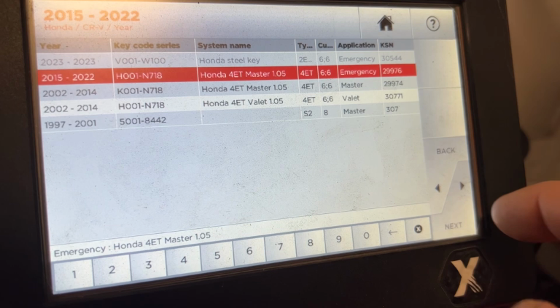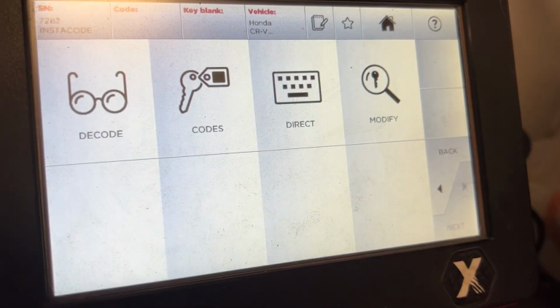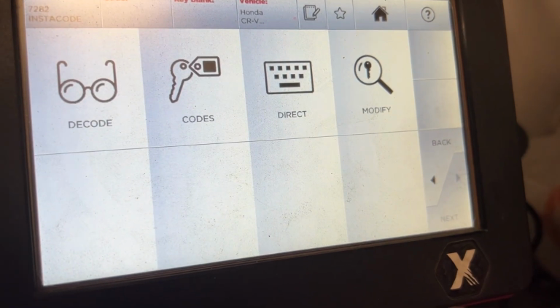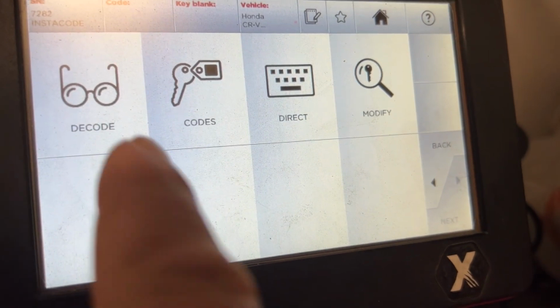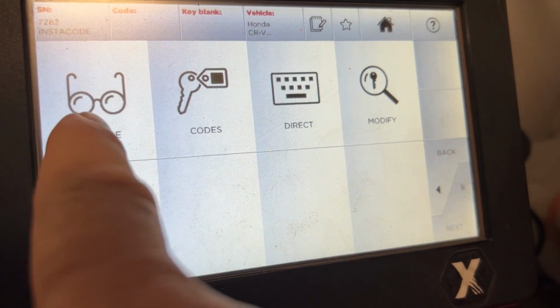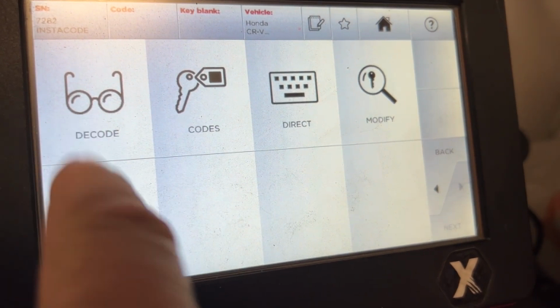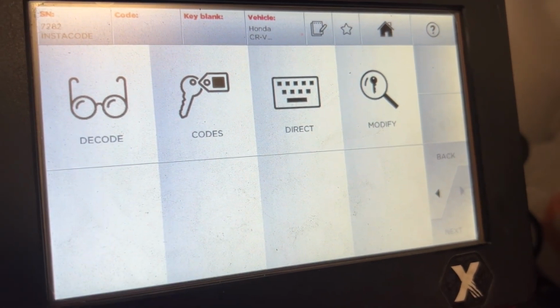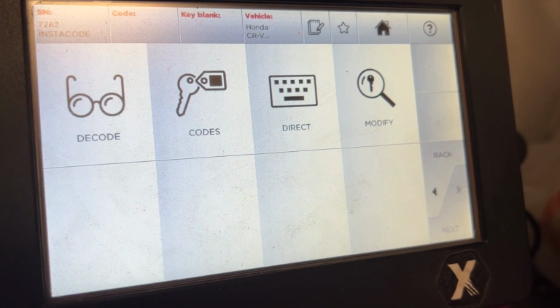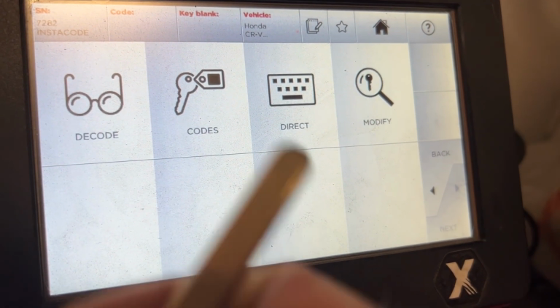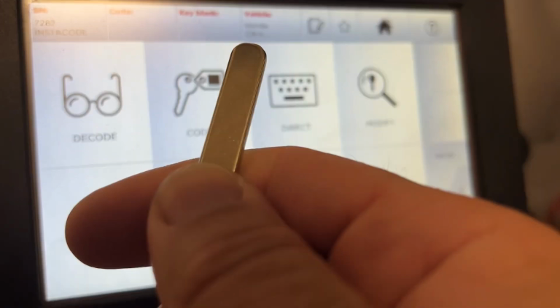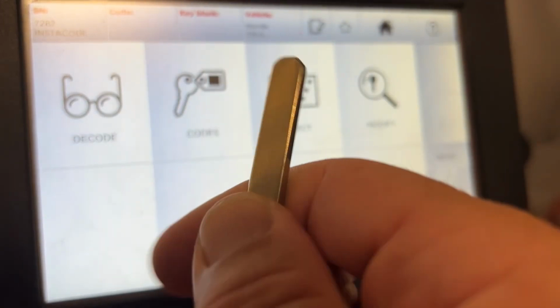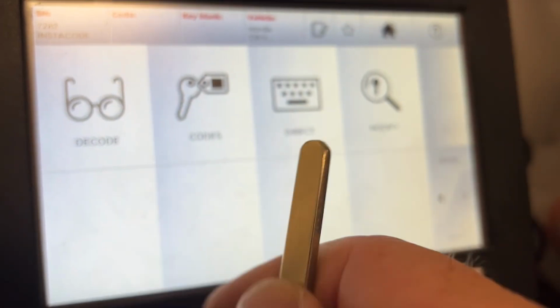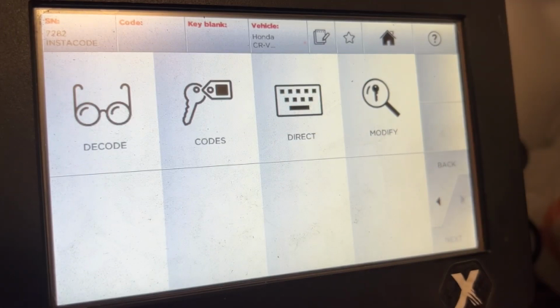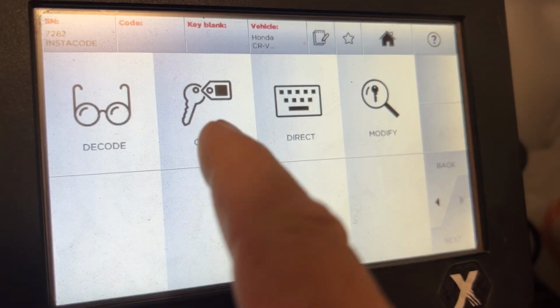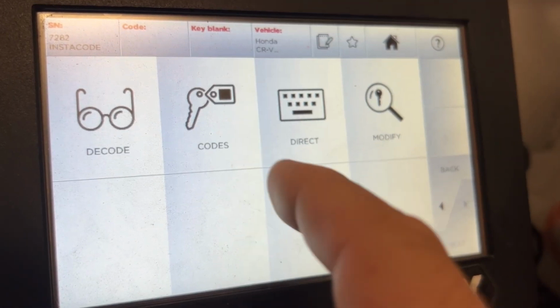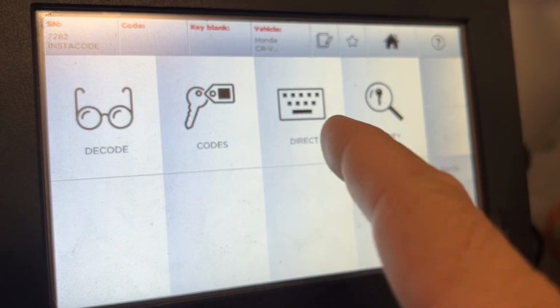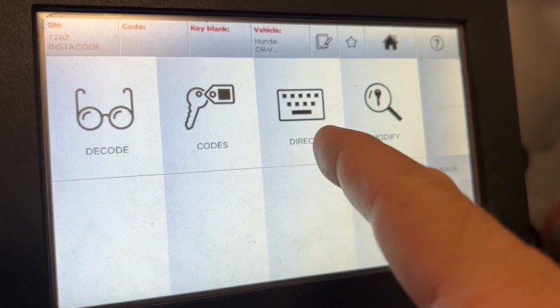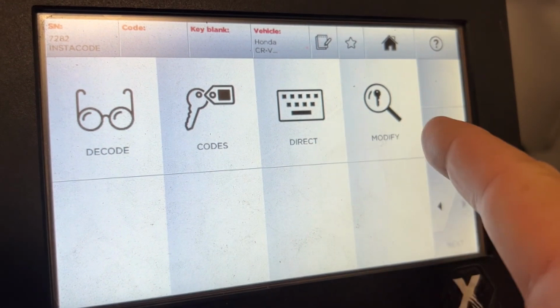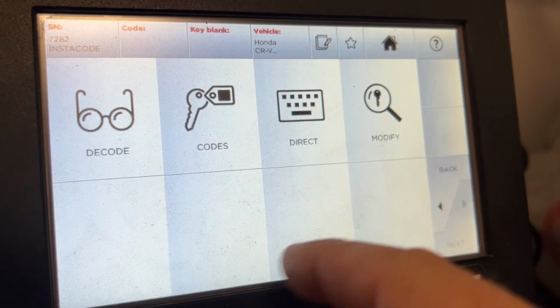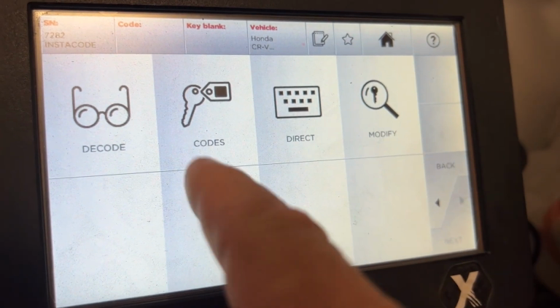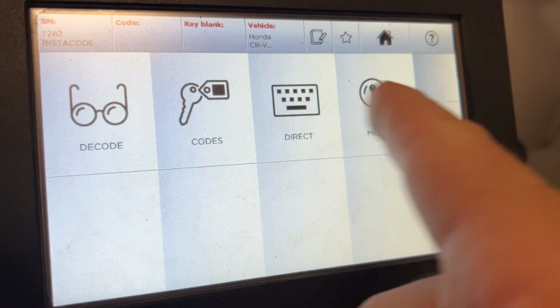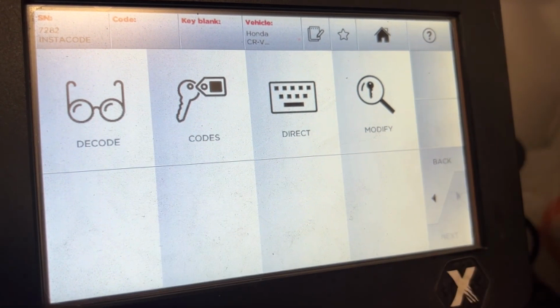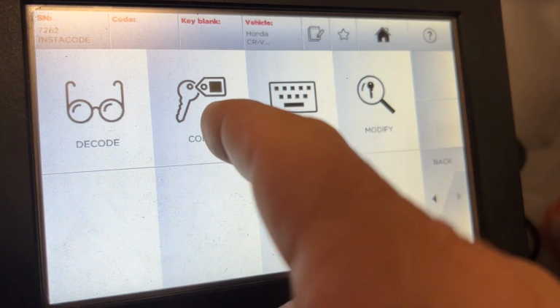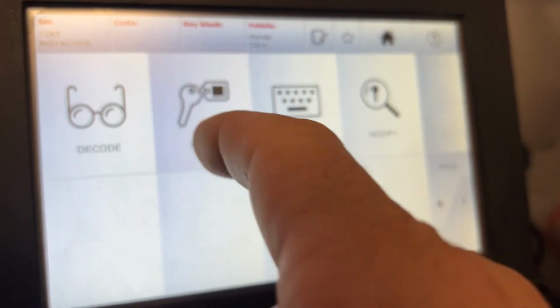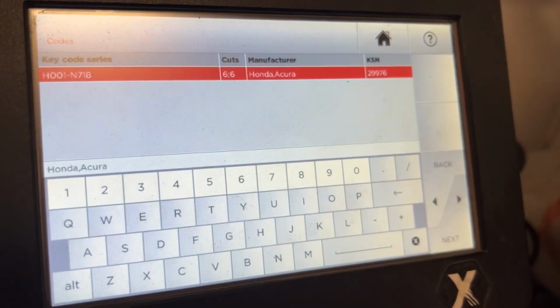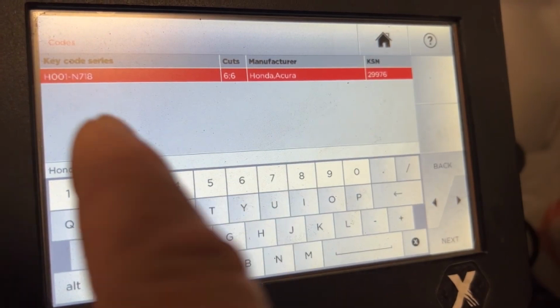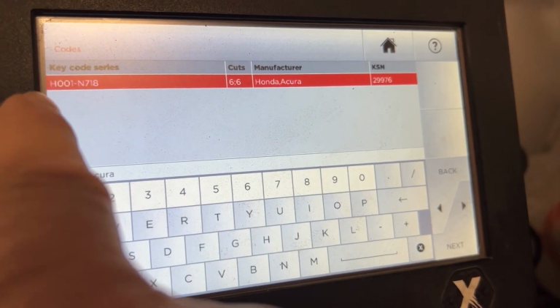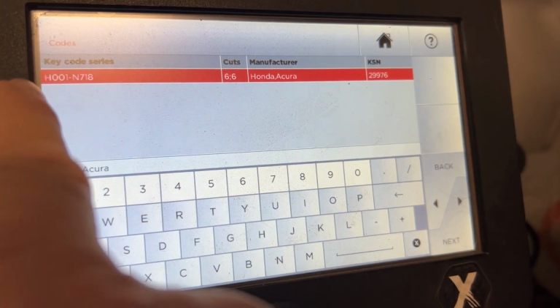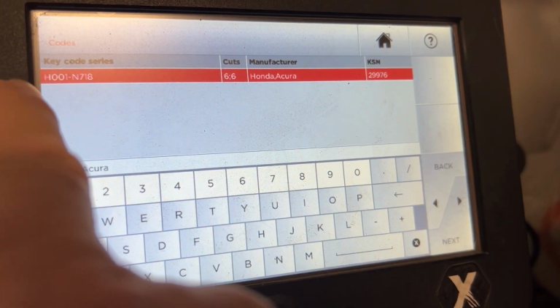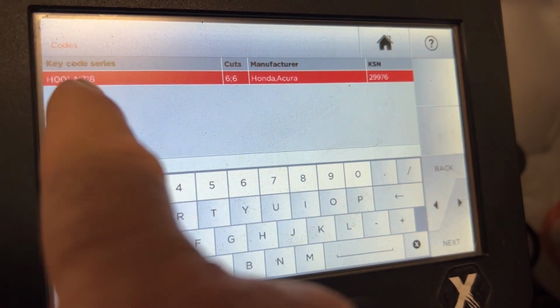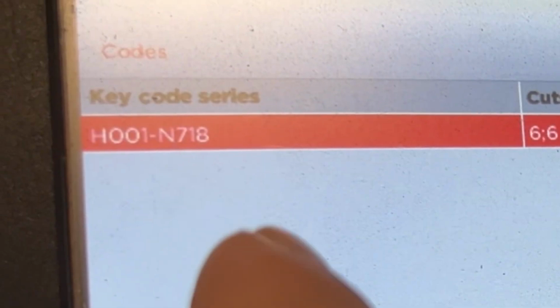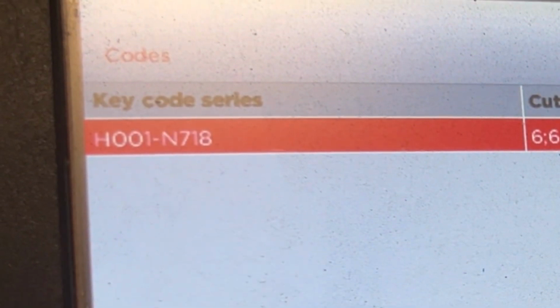Normally we go to Decode if we have a cut key, but we don't — we have Code, Direct, and Modify. We have videos on those, but today we're going to do Codes. We have the code series H through N.